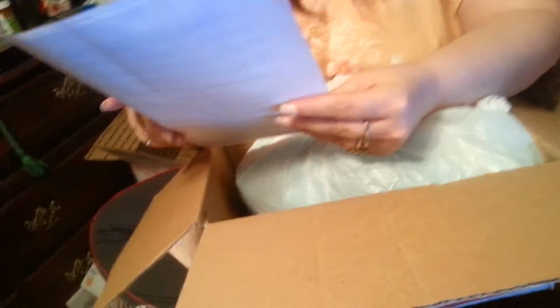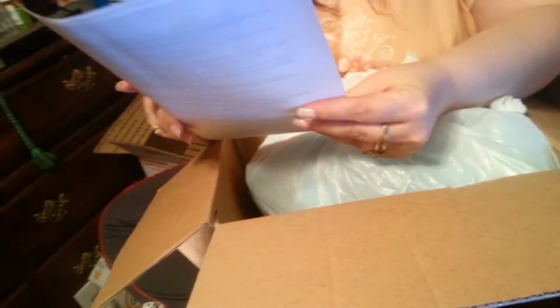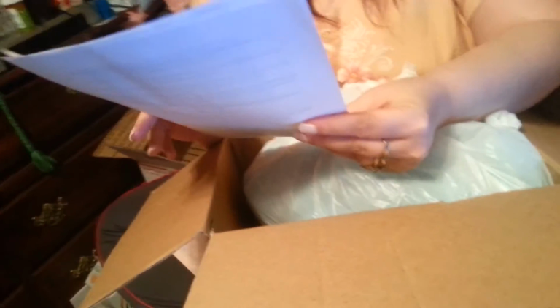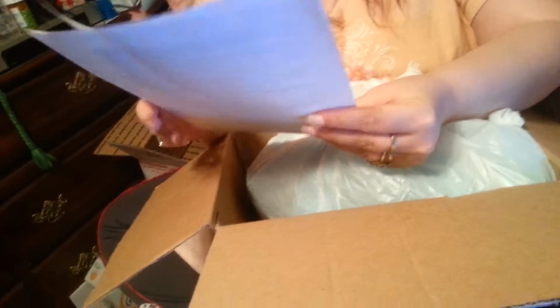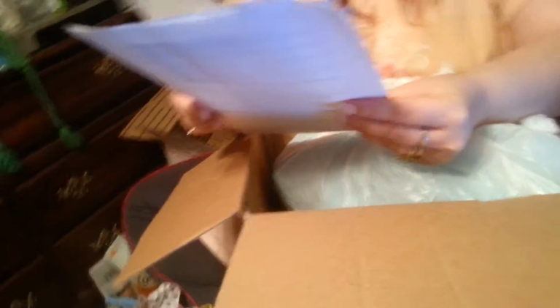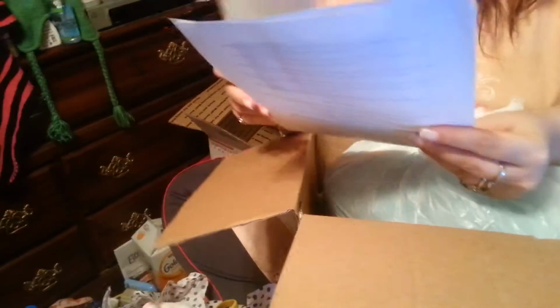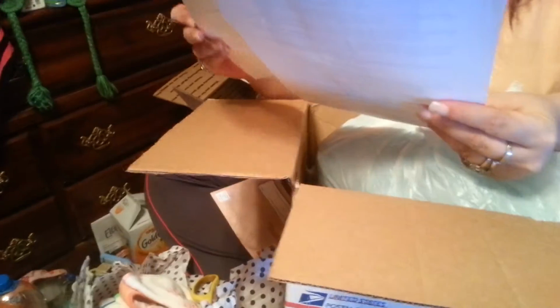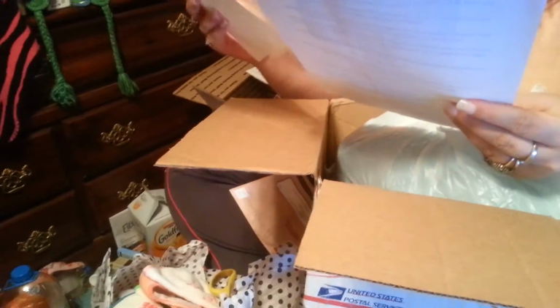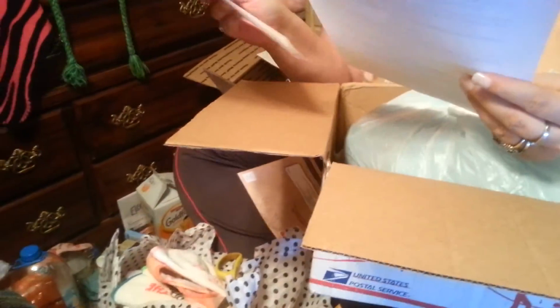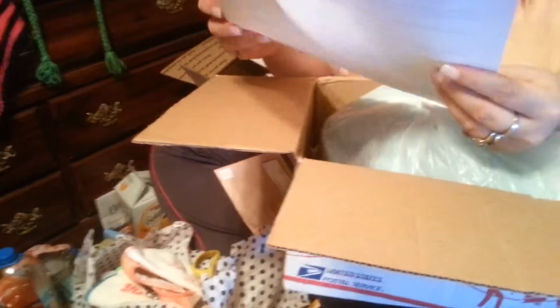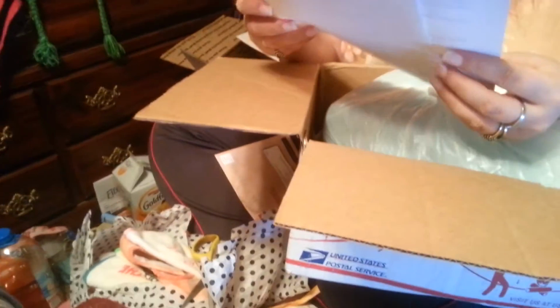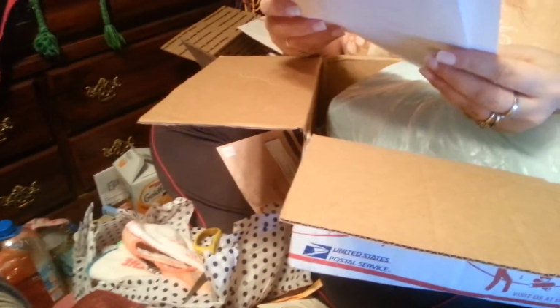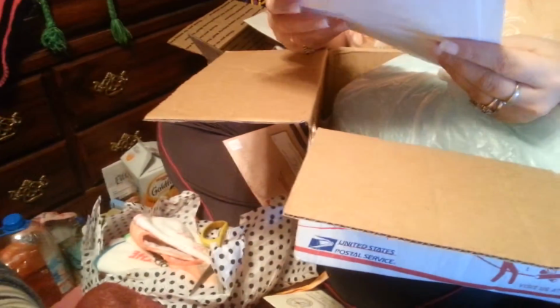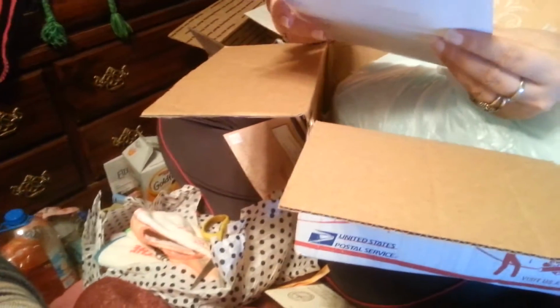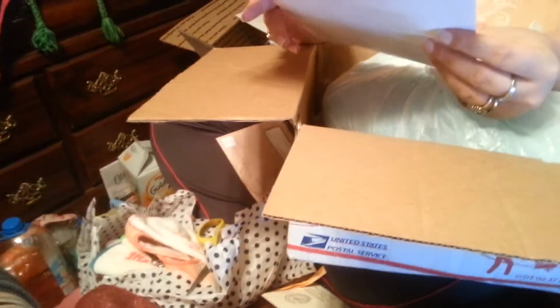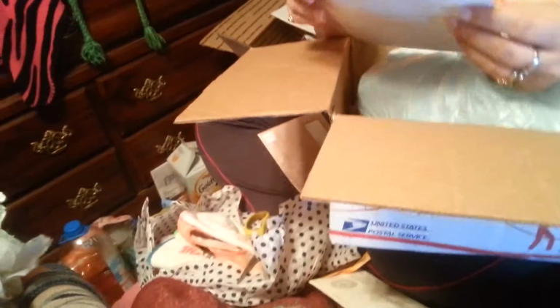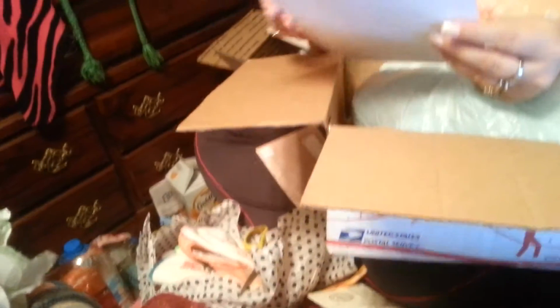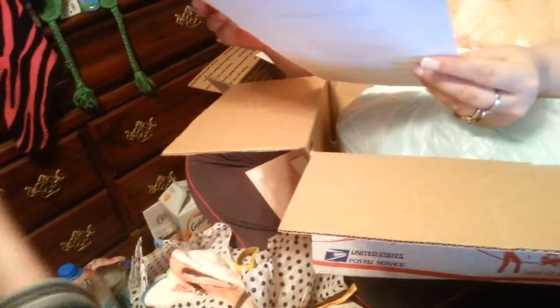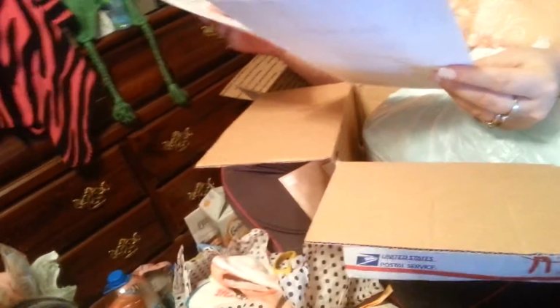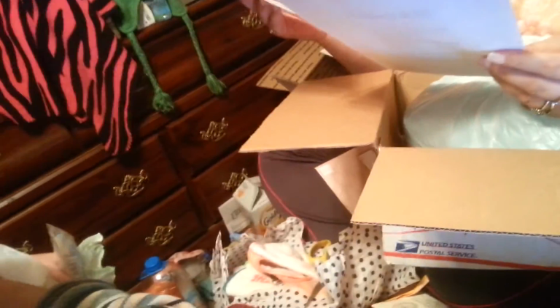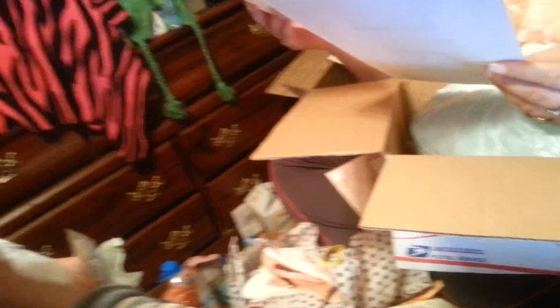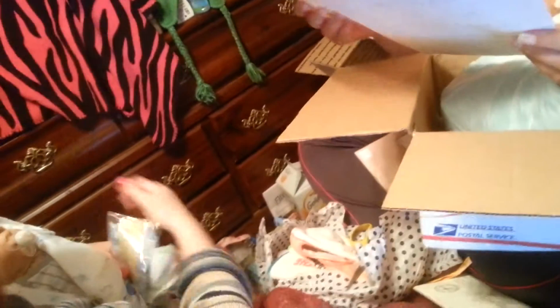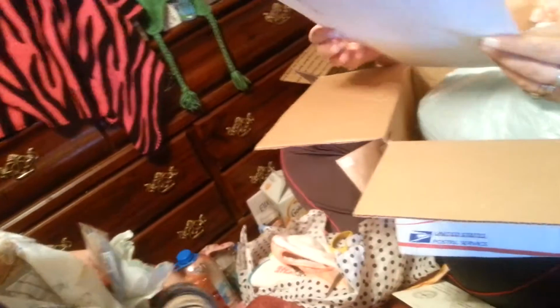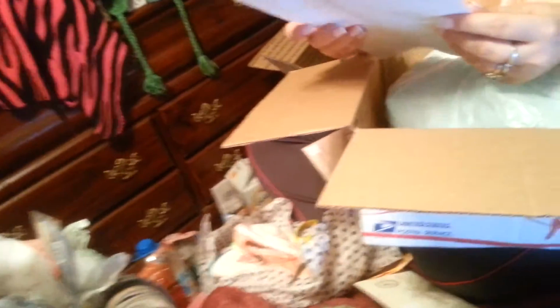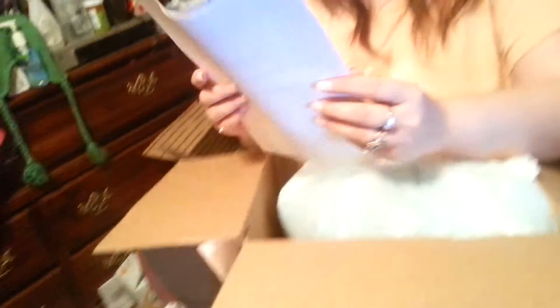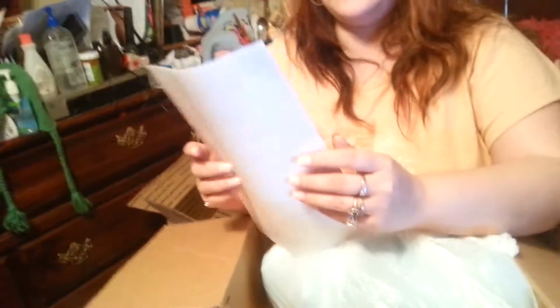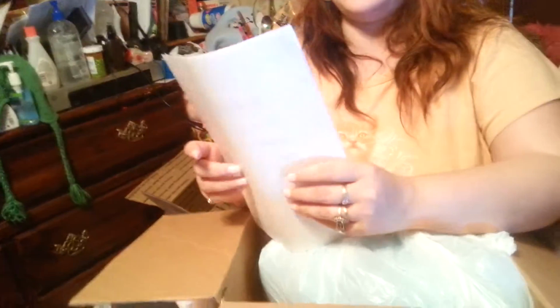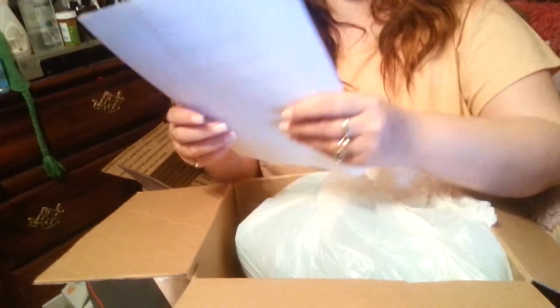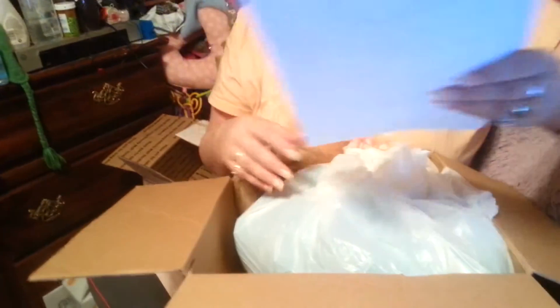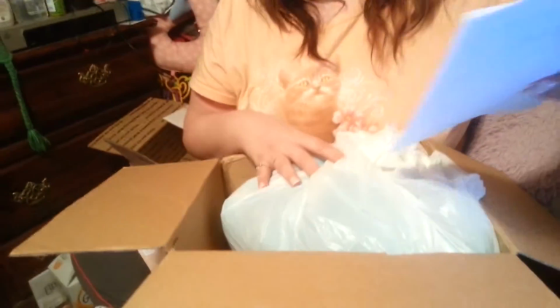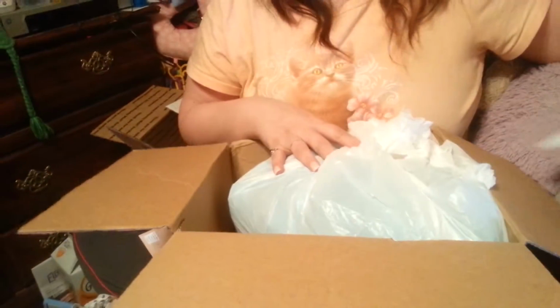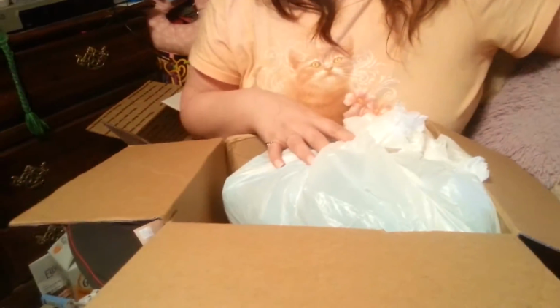Birth certificates. Reborn care instructions. I know how to take care of her. She is adorable.